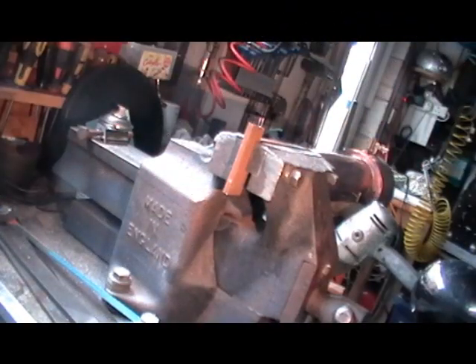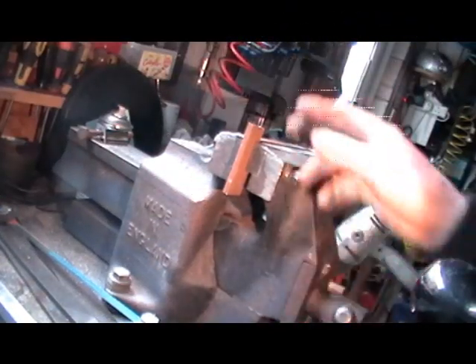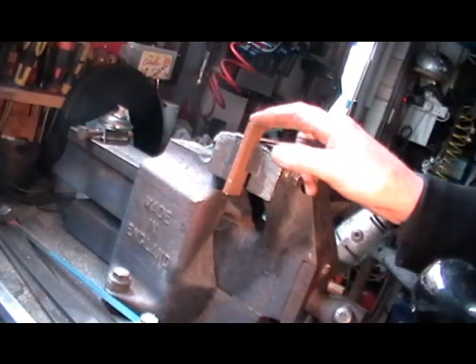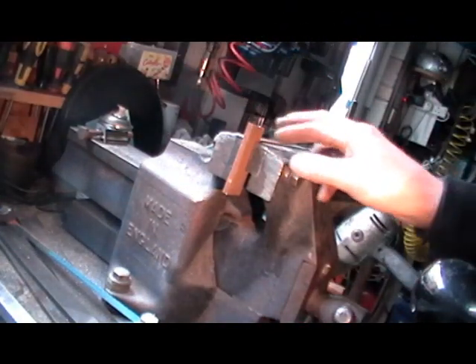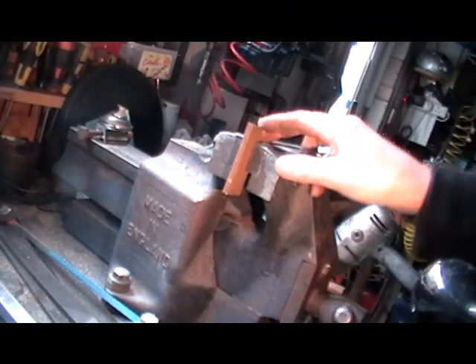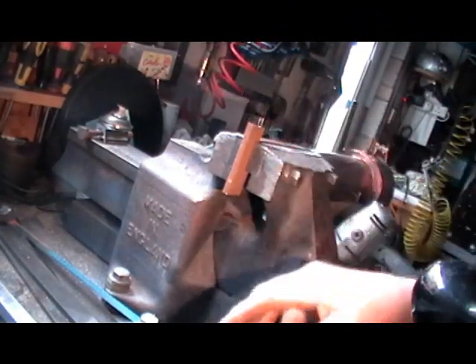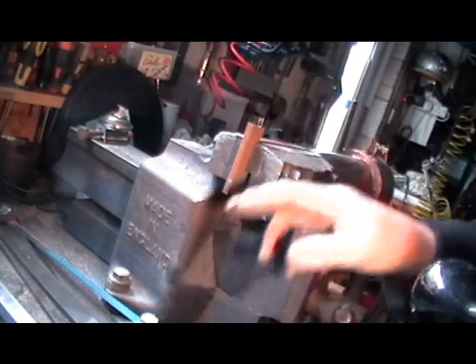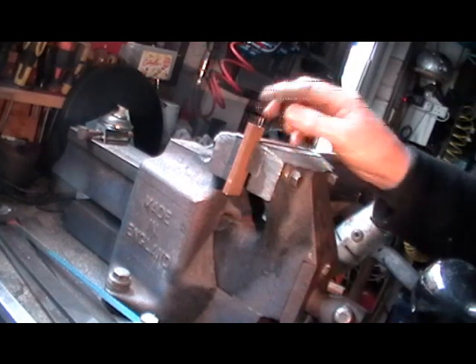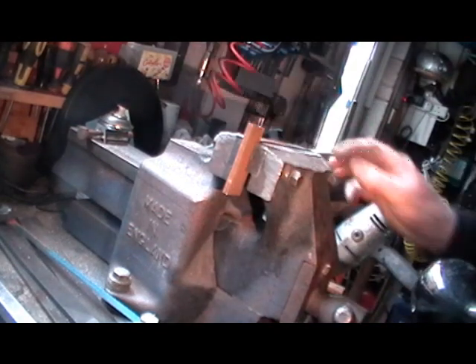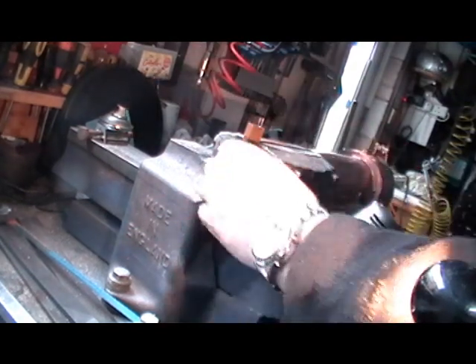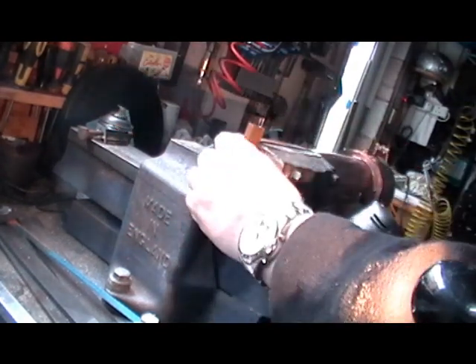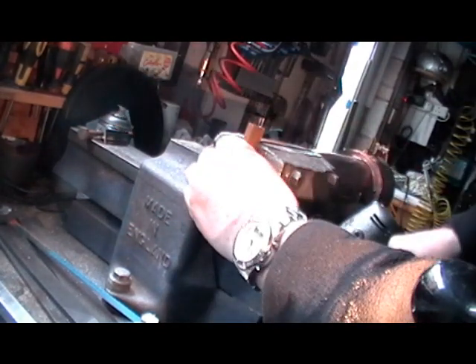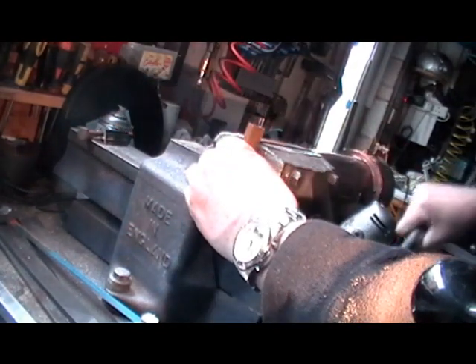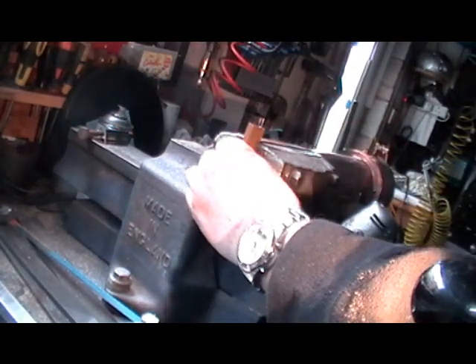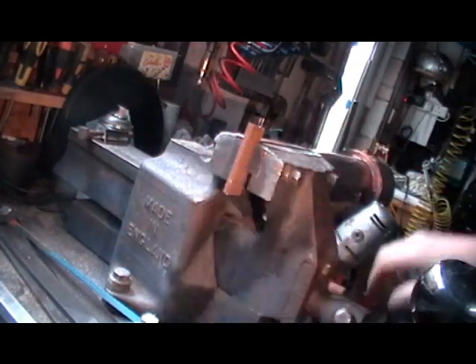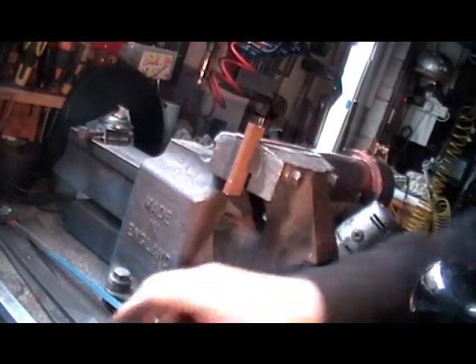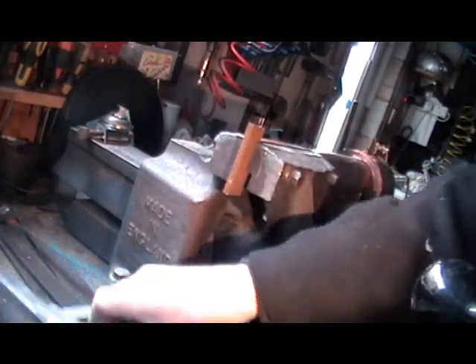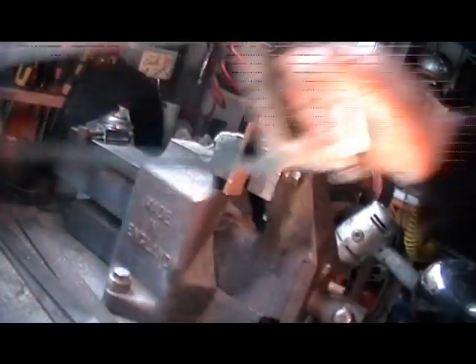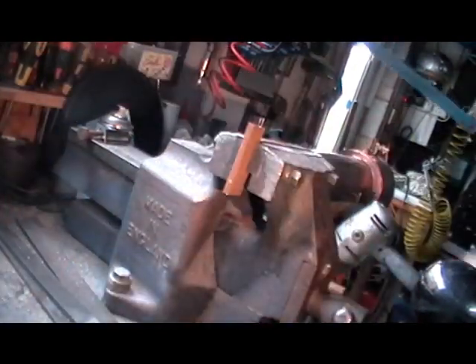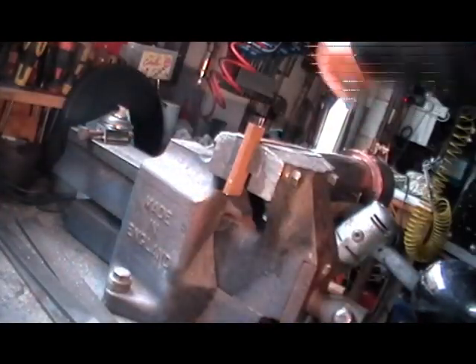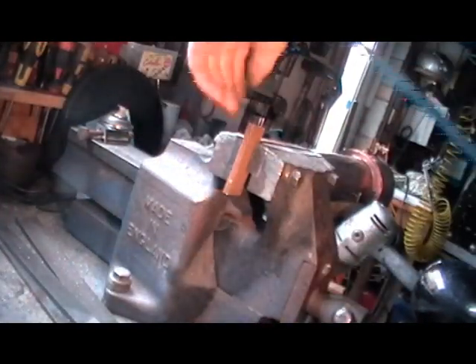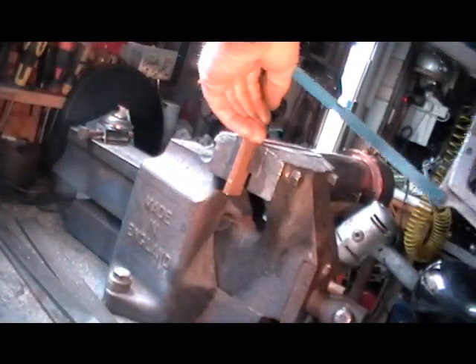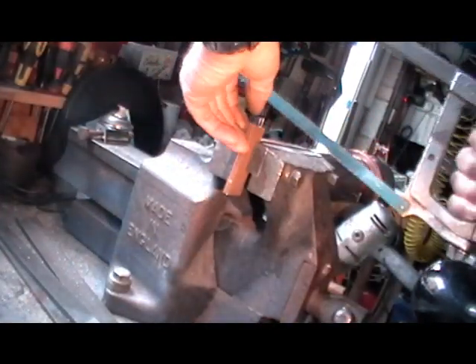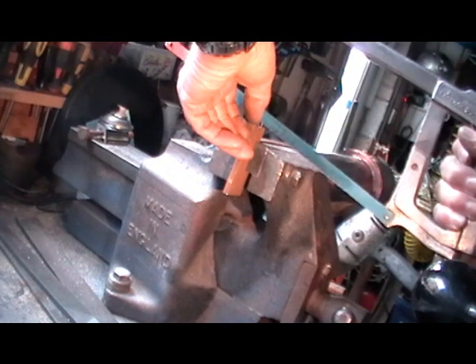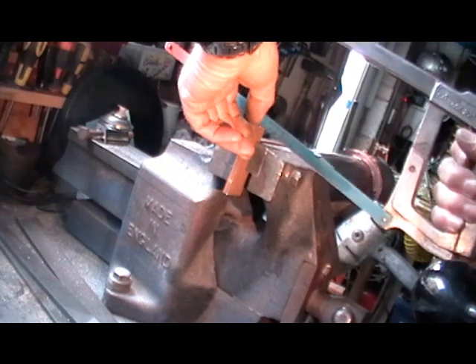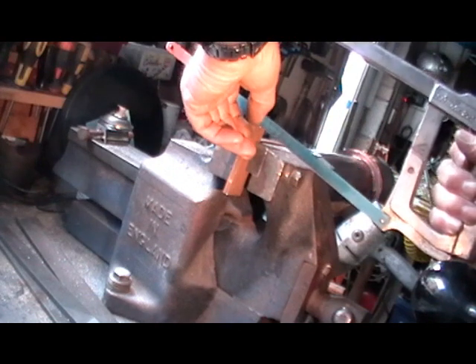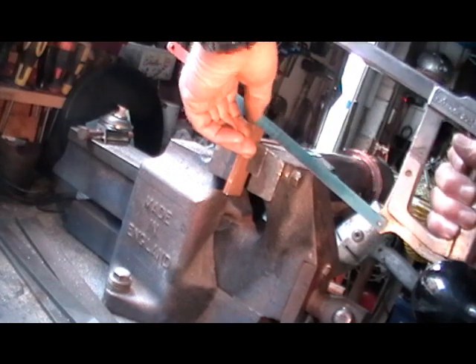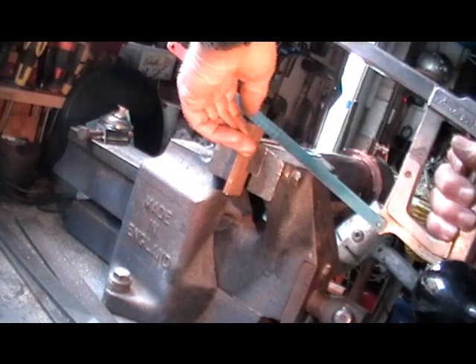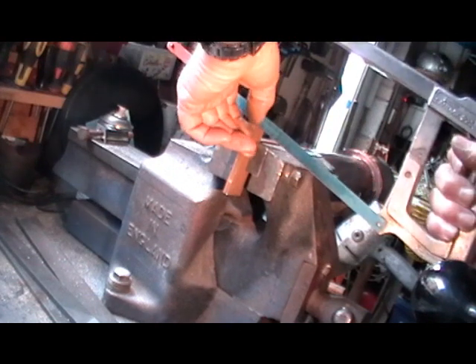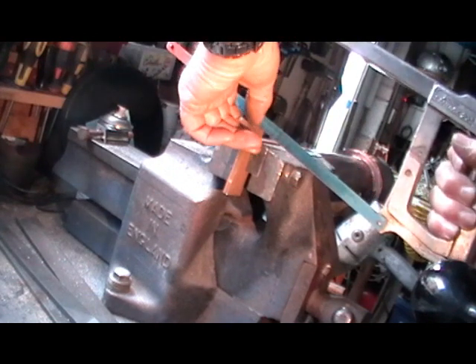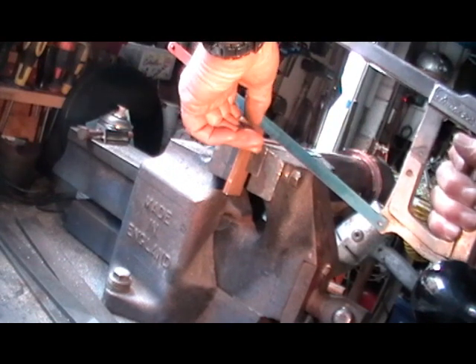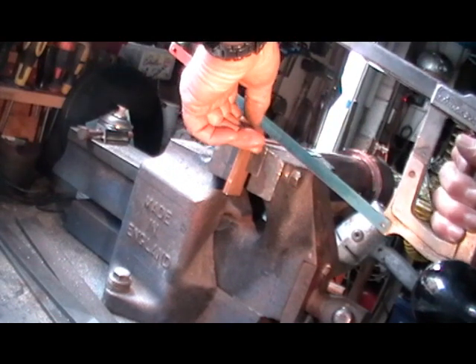Right then, I'll do a bit of sawing now. I've got my material in the vice and I've scribed a line on it. I'm just going to follow the inside of that line down to the bottom now.